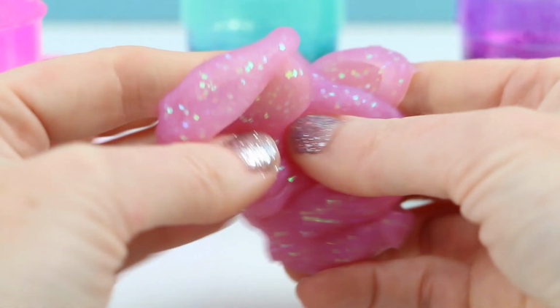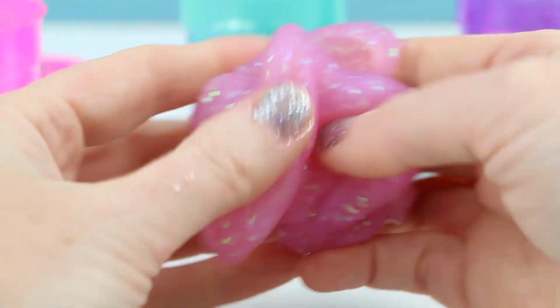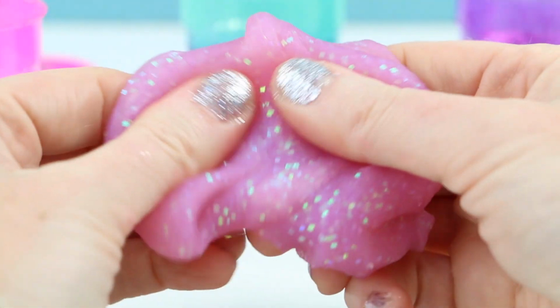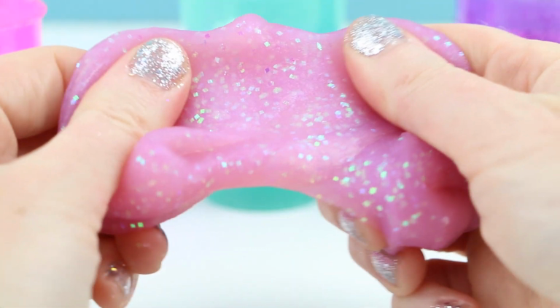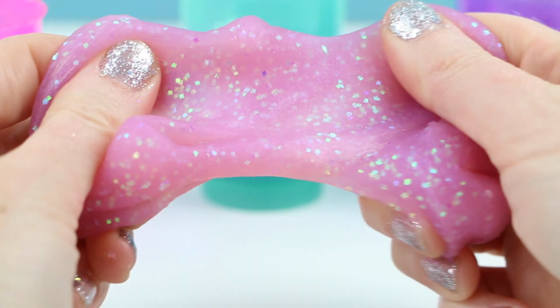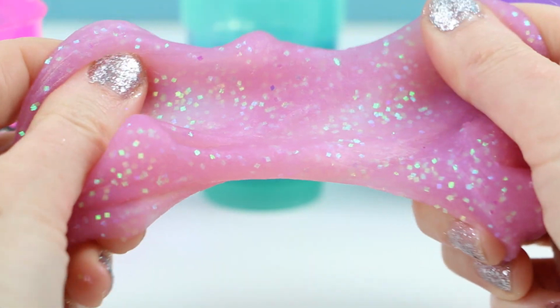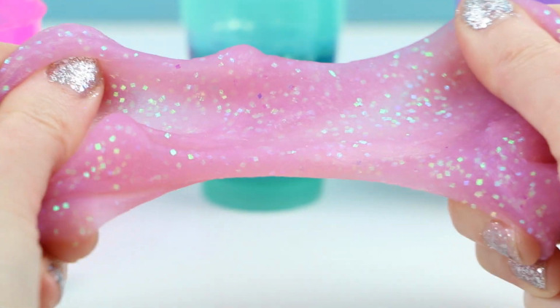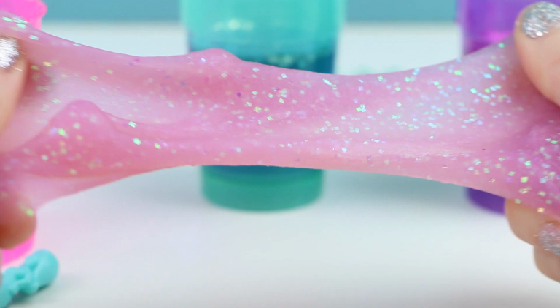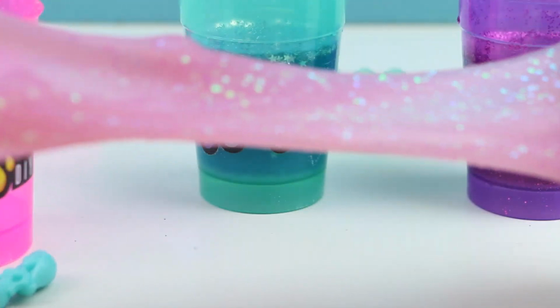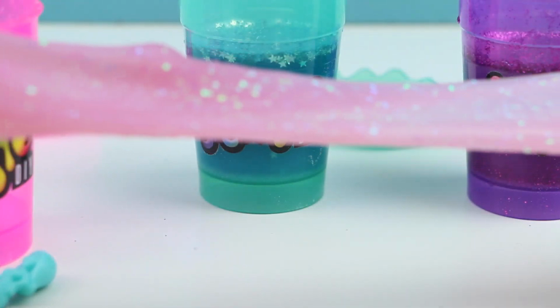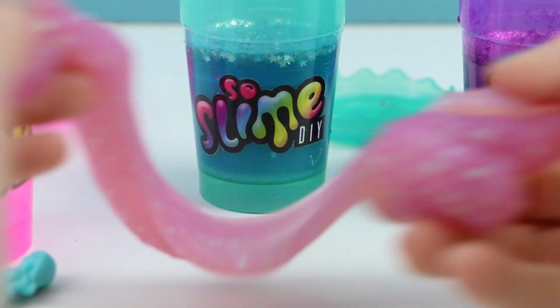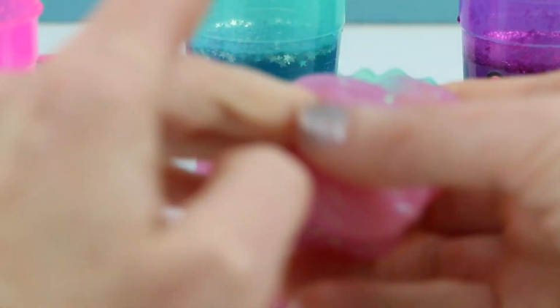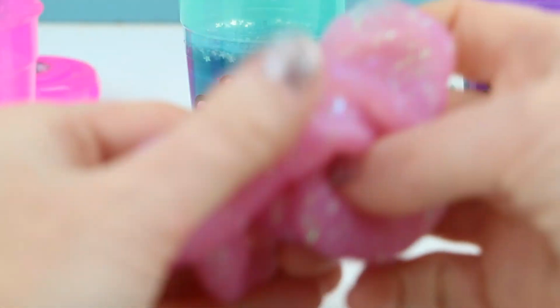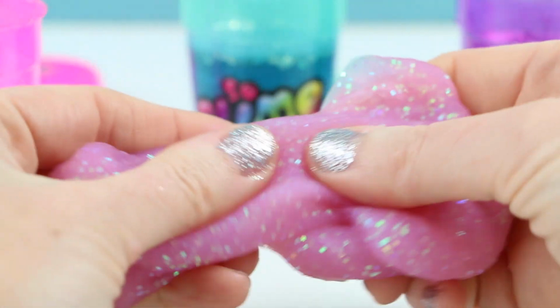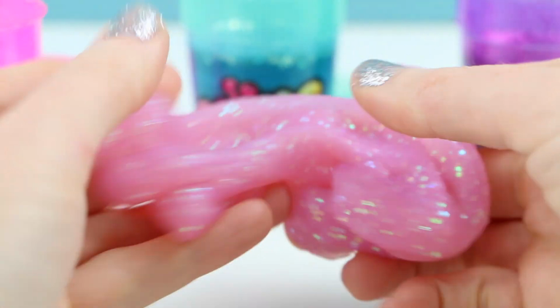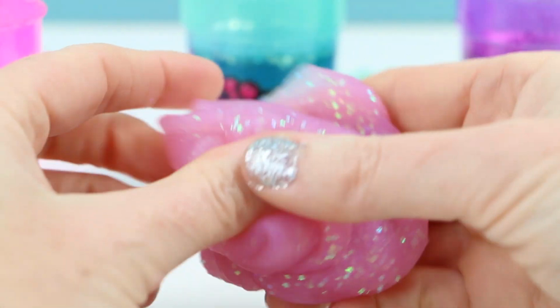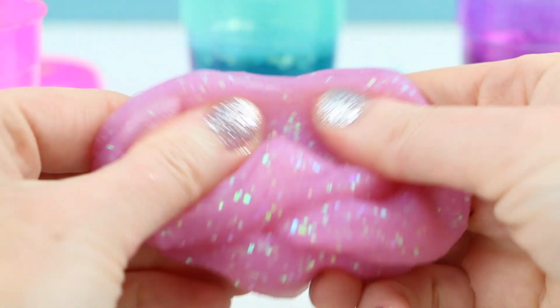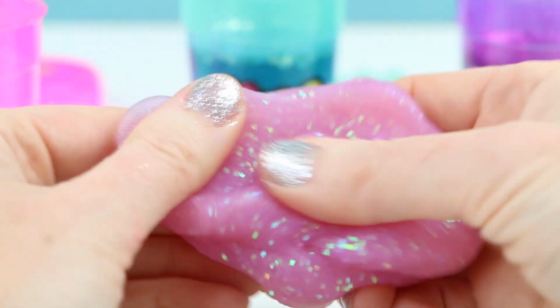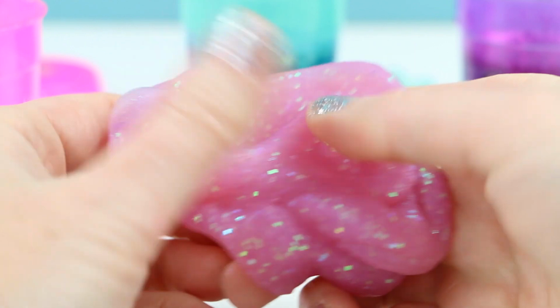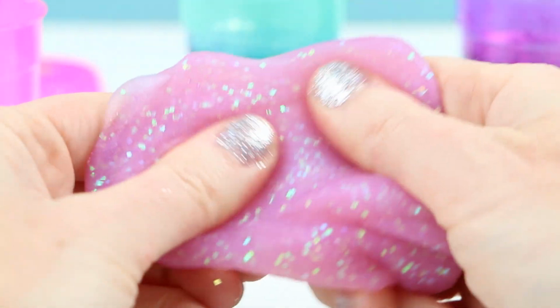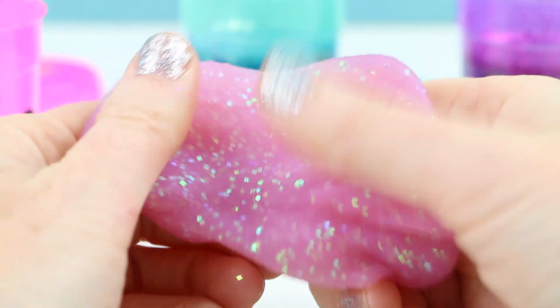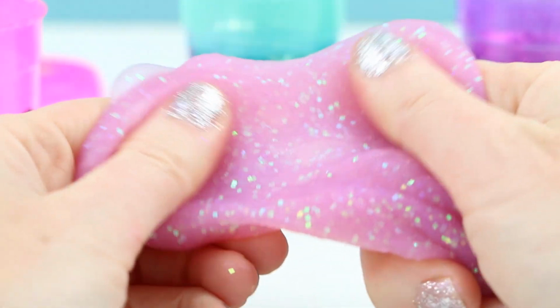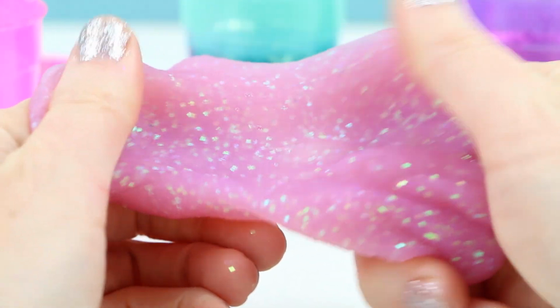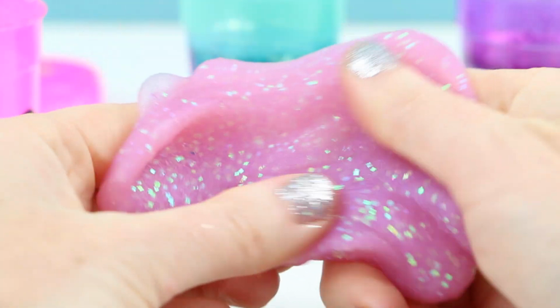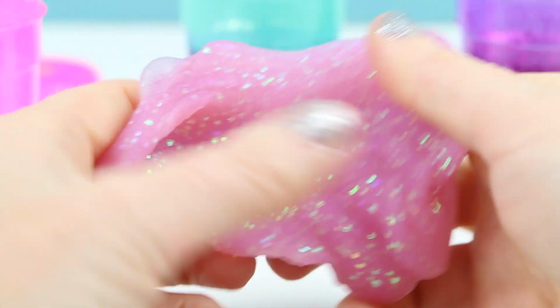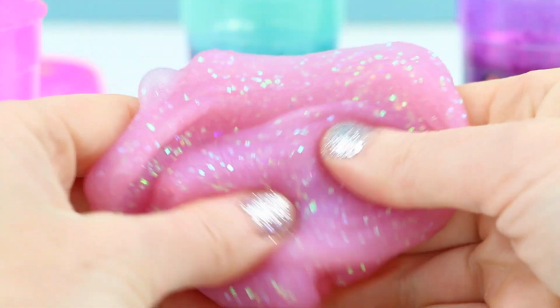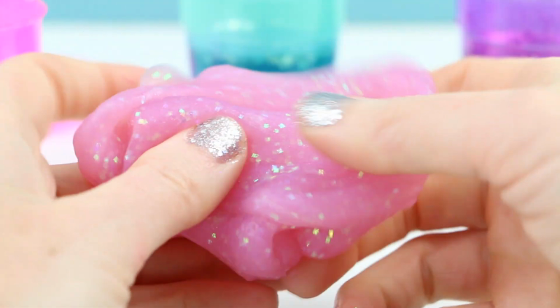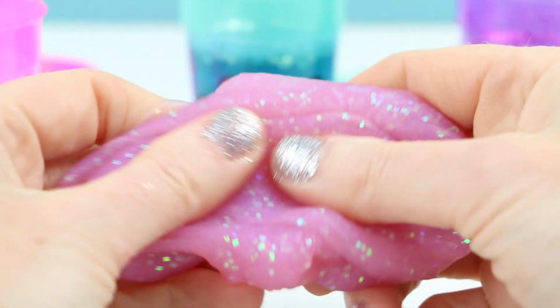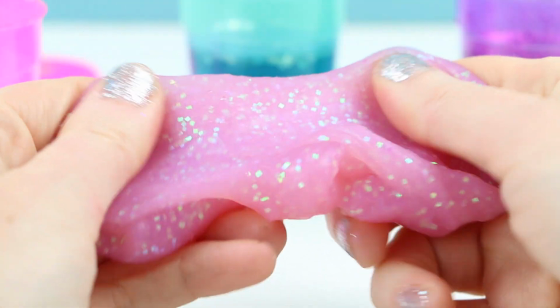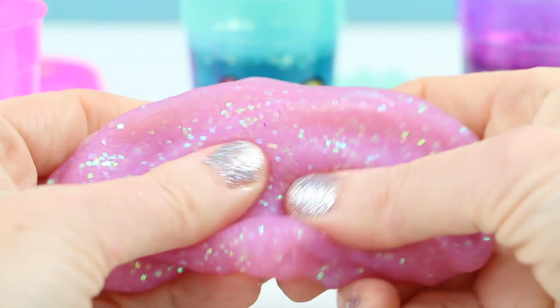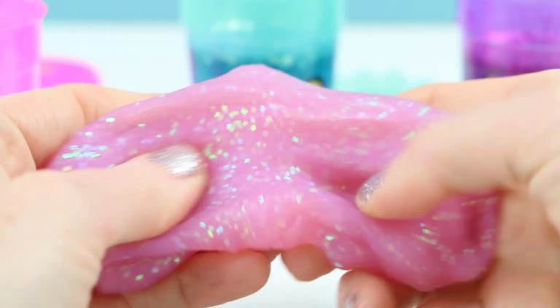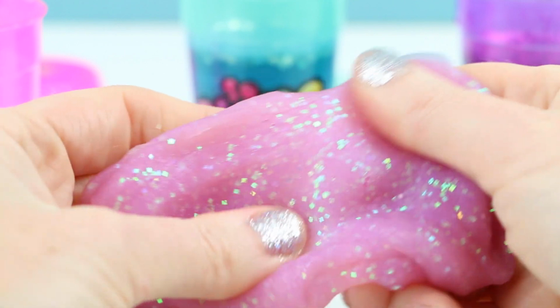Here's a close-up of the slime. It is so nice and squishy, and look at that glitter — it is really, really pretty!